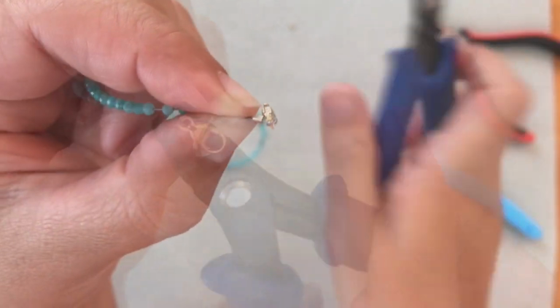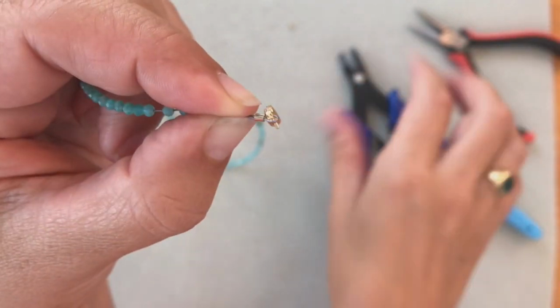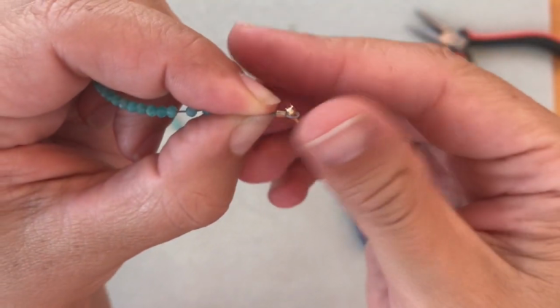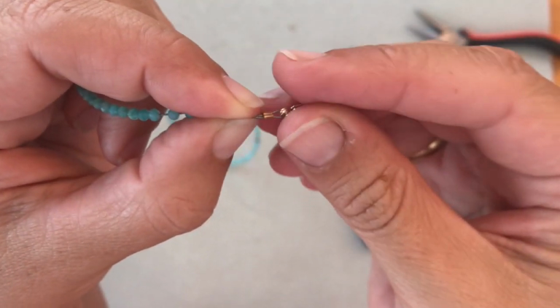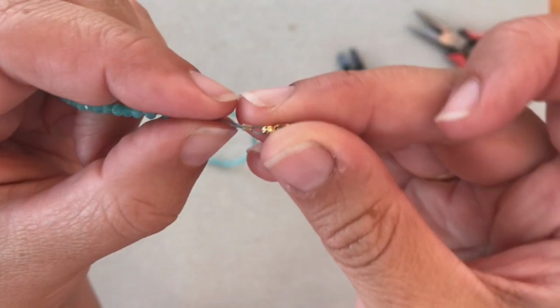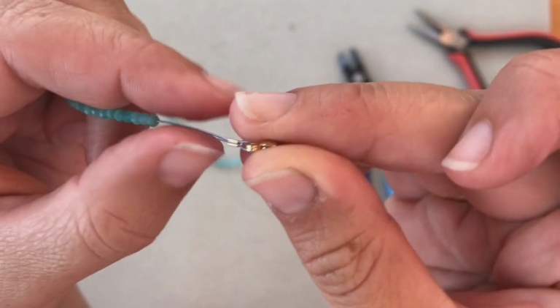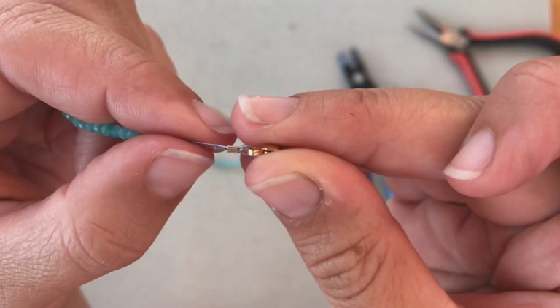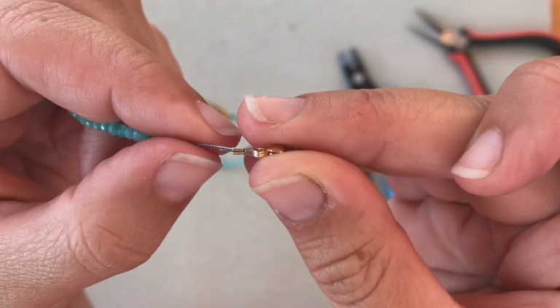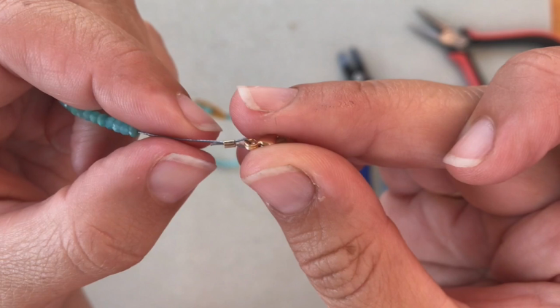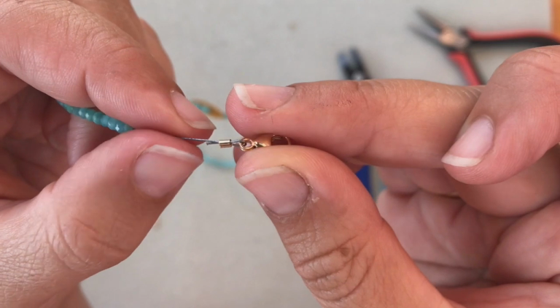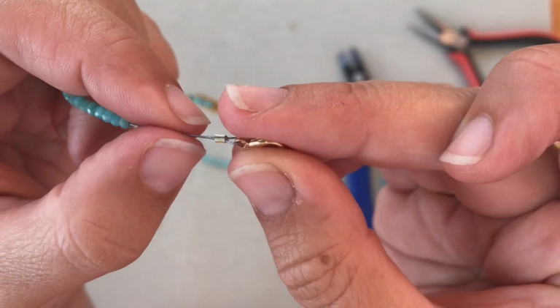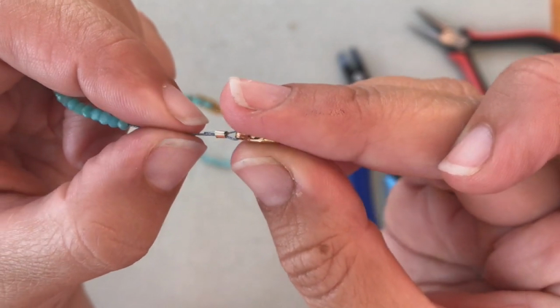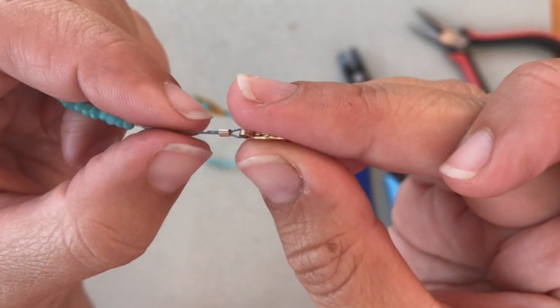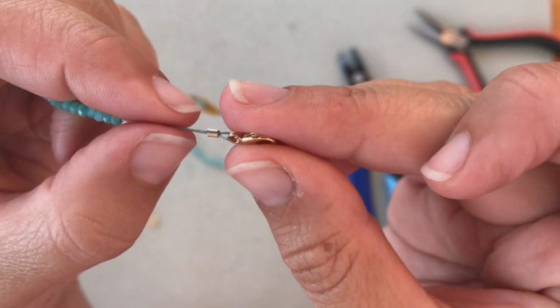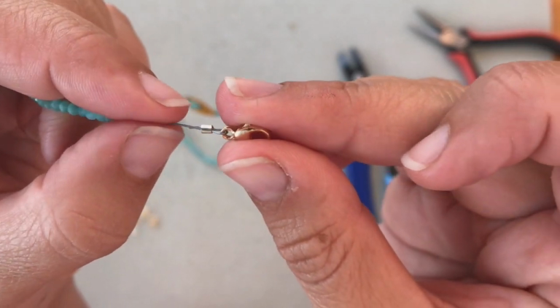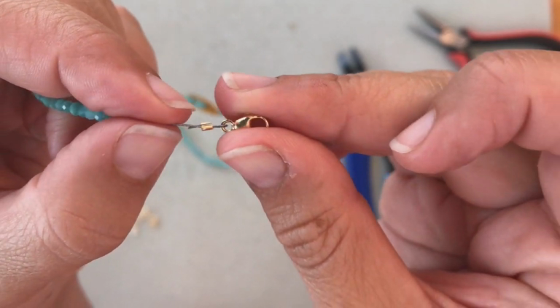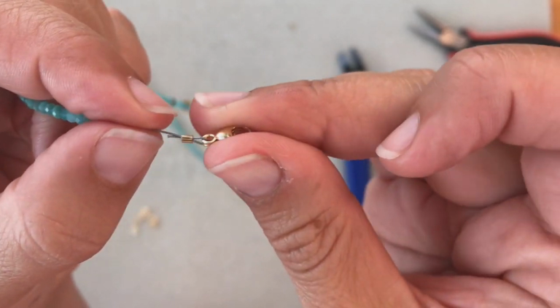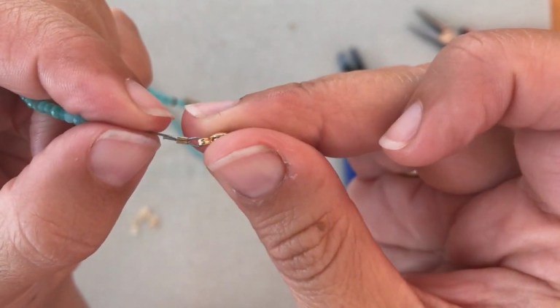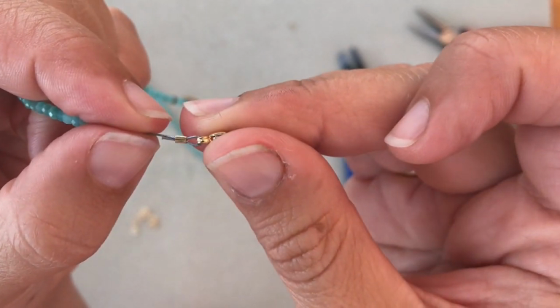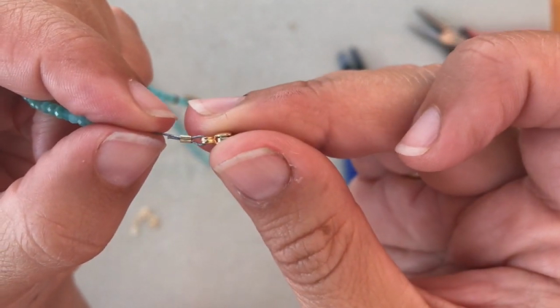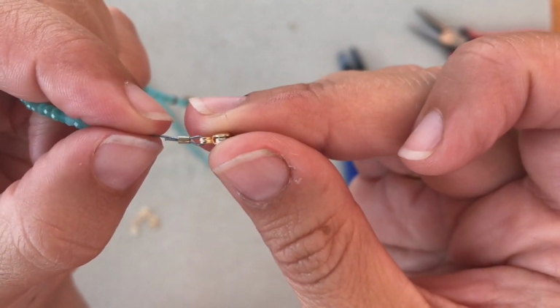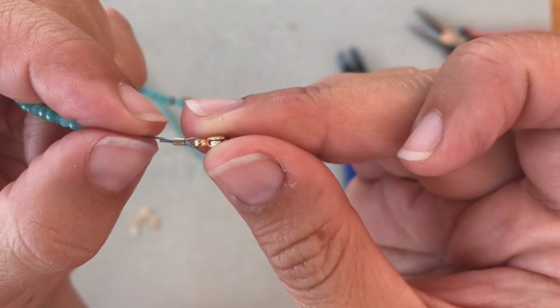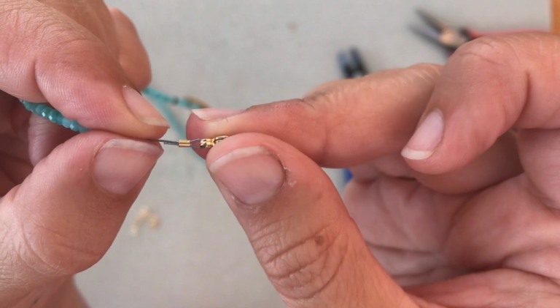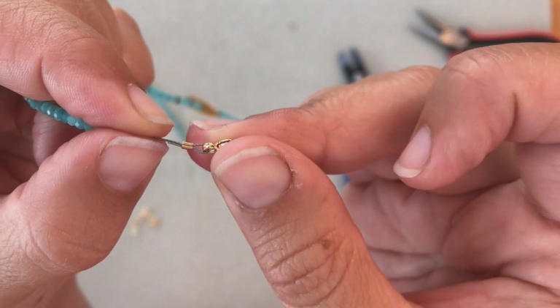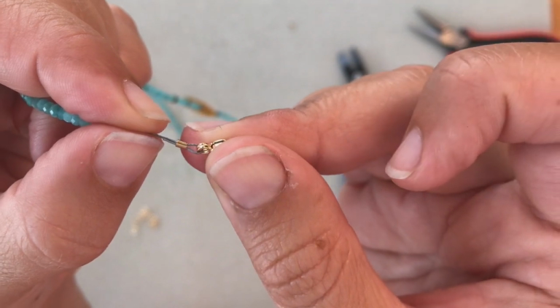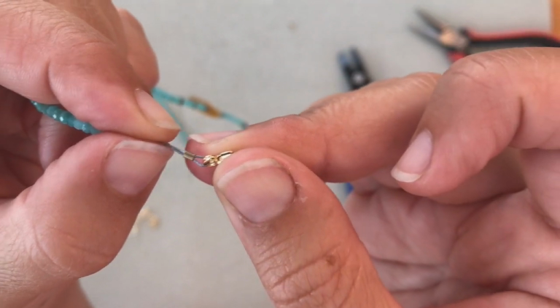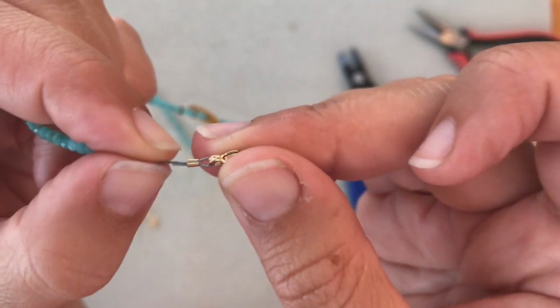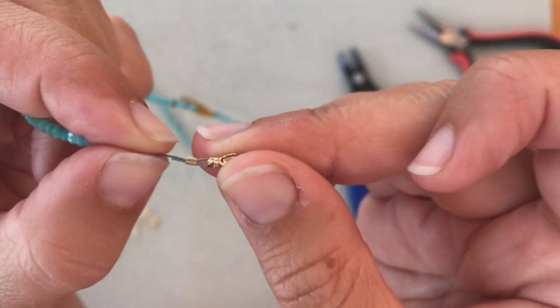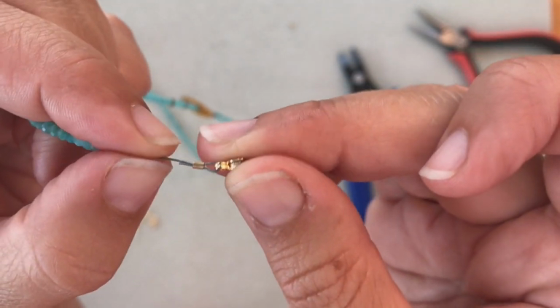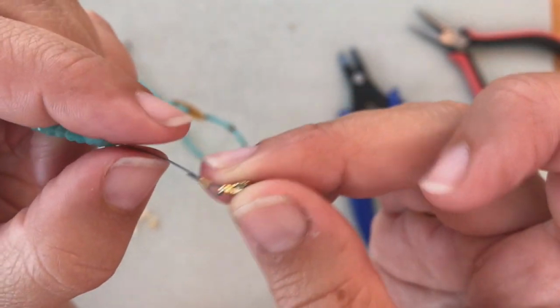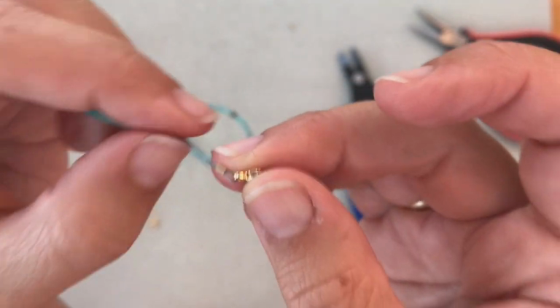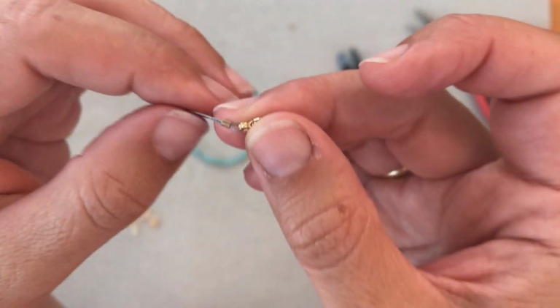So now your crimp tube almost looks how it looked when it started — it looks like a tube — but when you get to that one side you can see the fold in the middle, and that is what makes the necklace very secure.